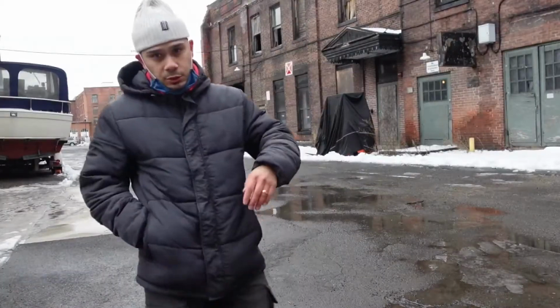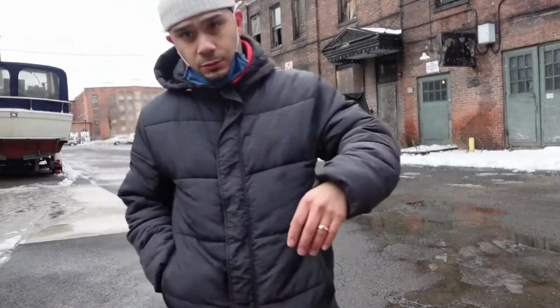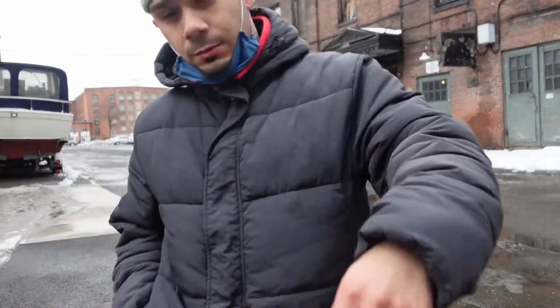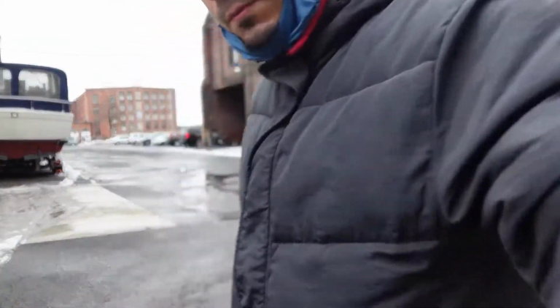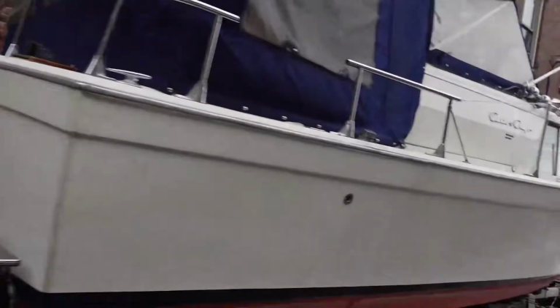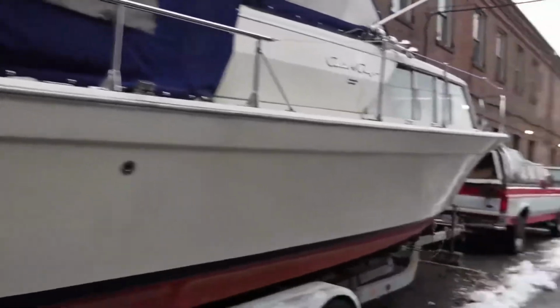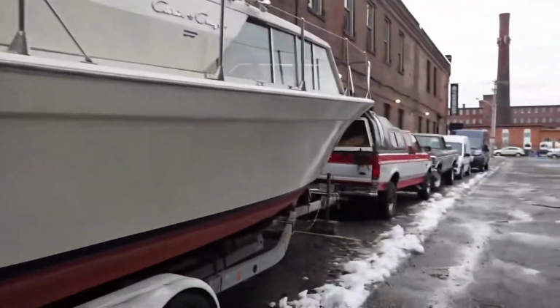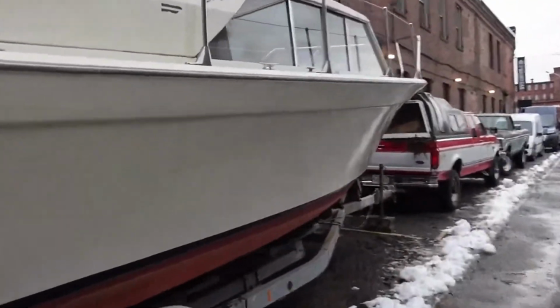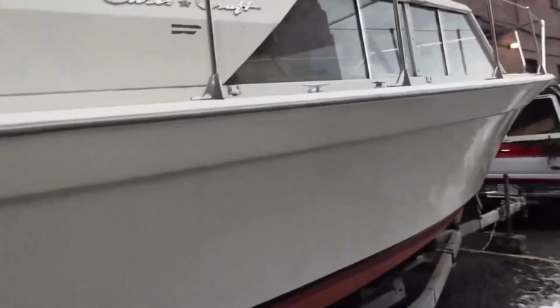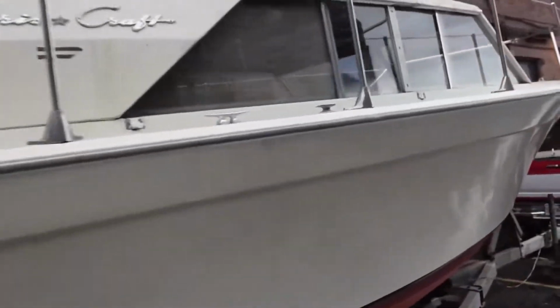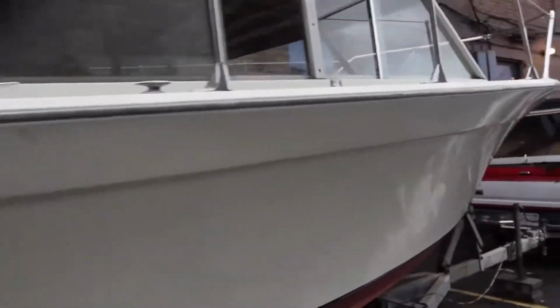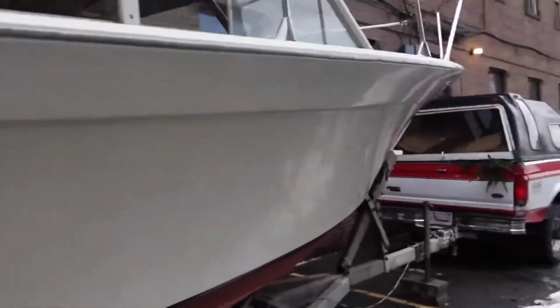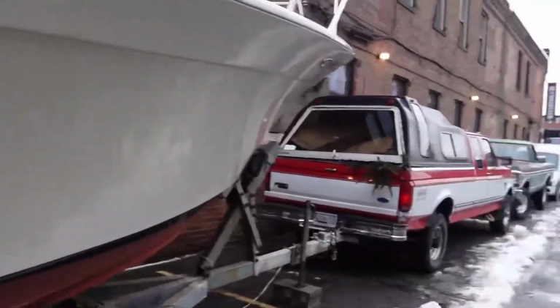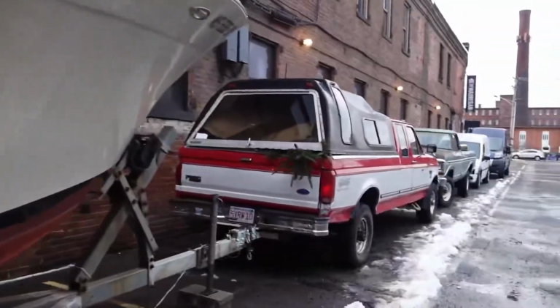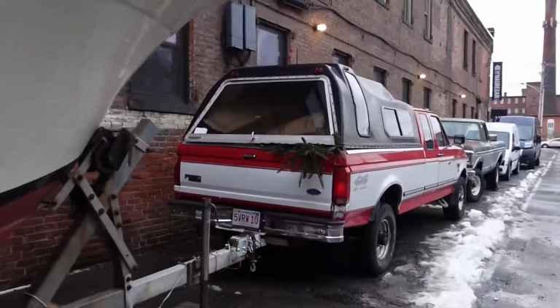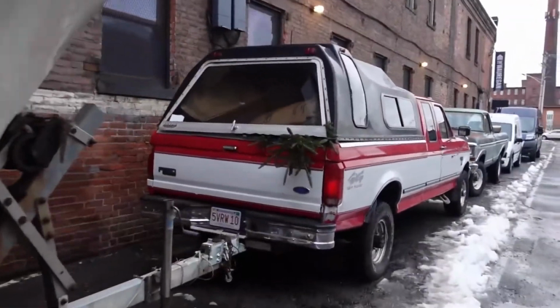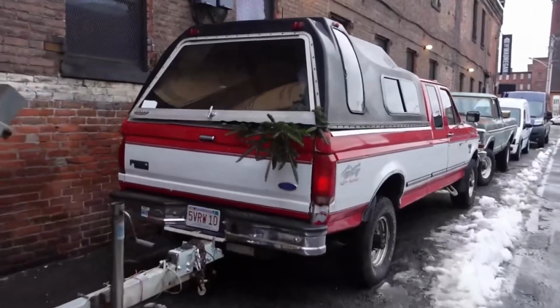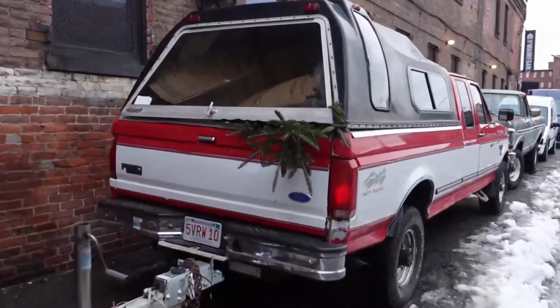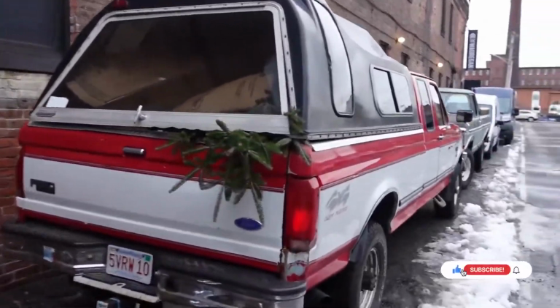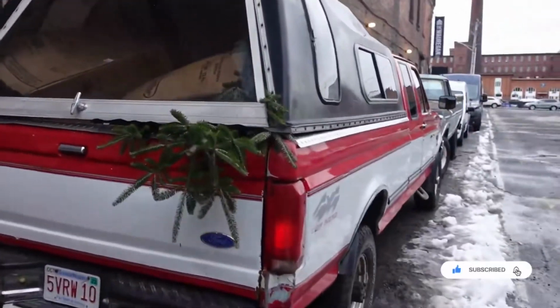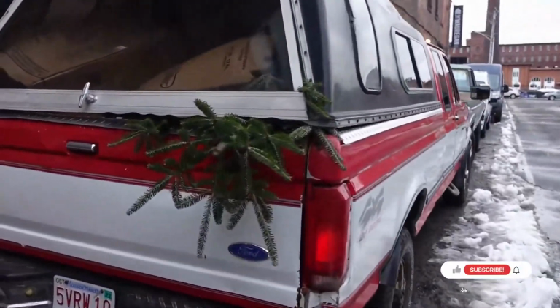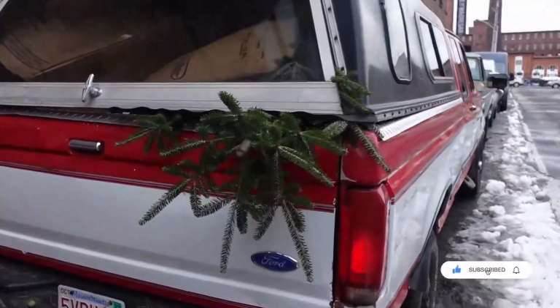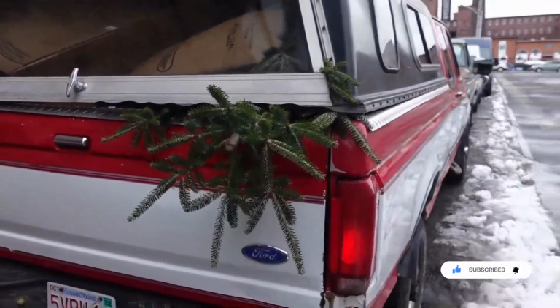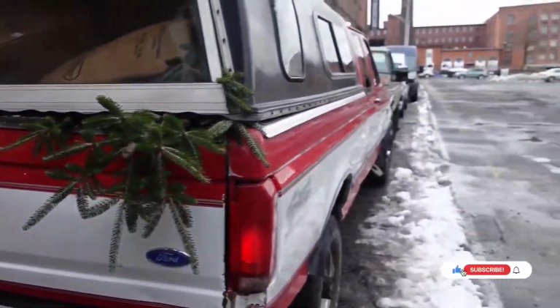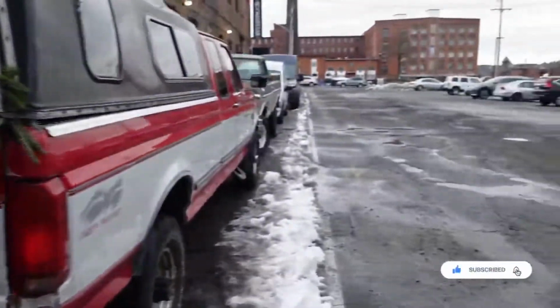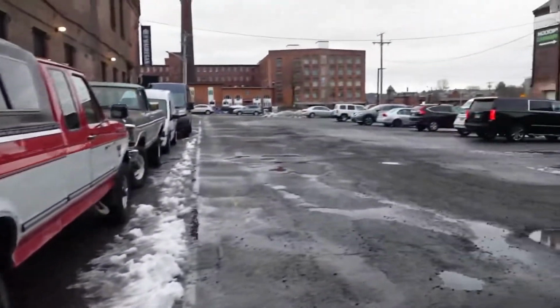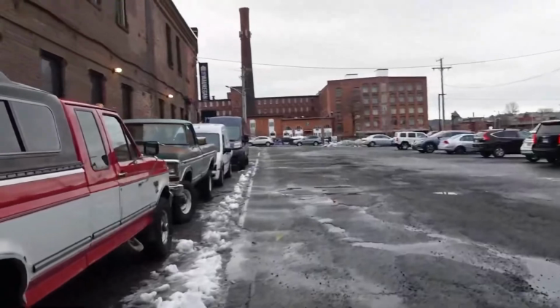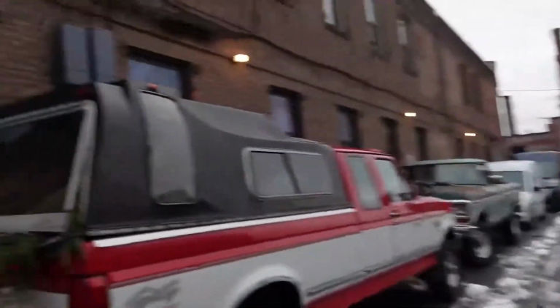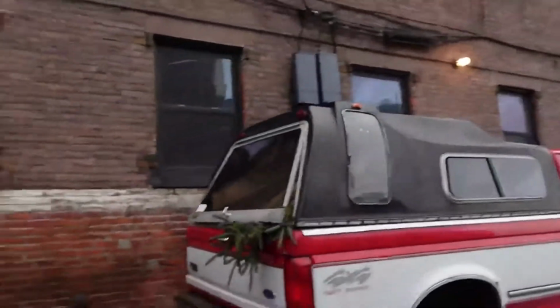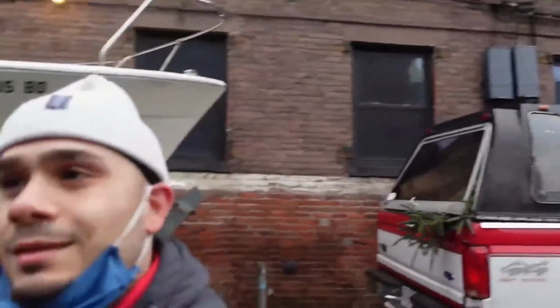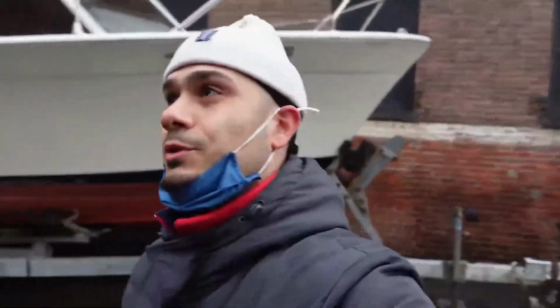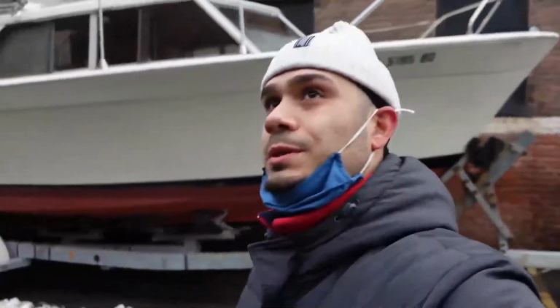Let me show you guys what I'm talking about. Got the boat tied up to the back of this tree. It's a pretty dope picture.